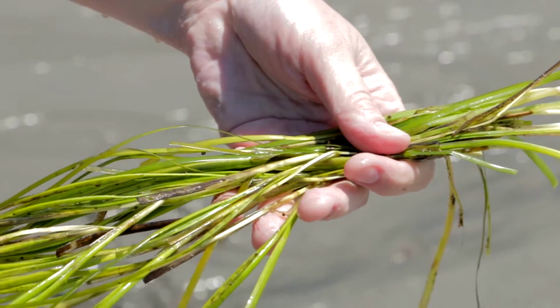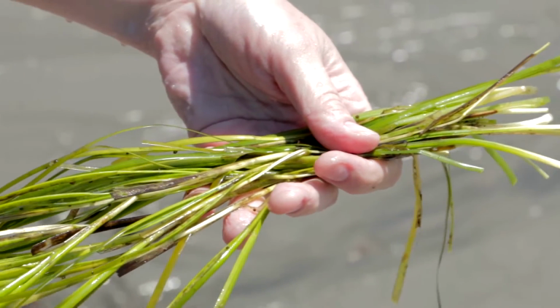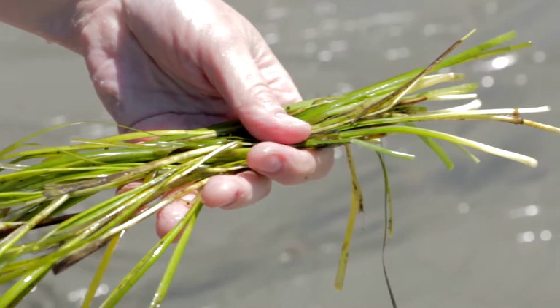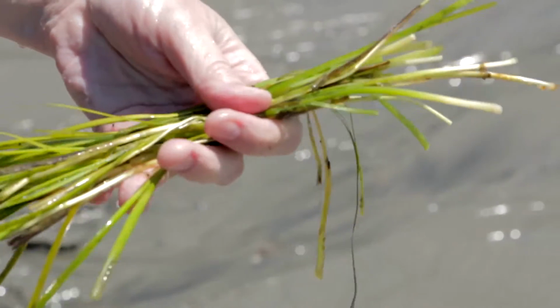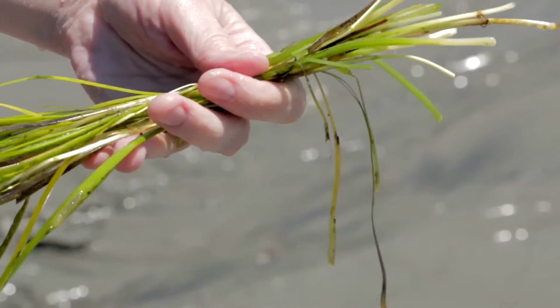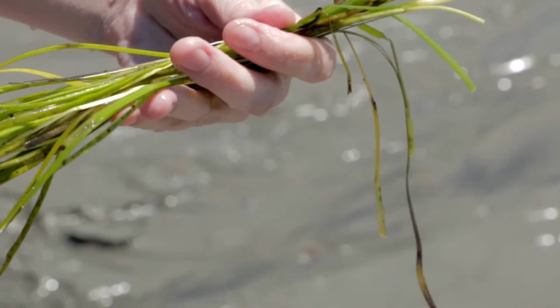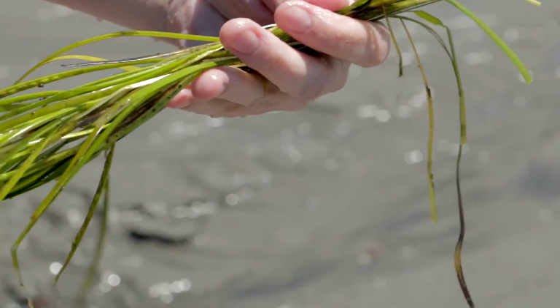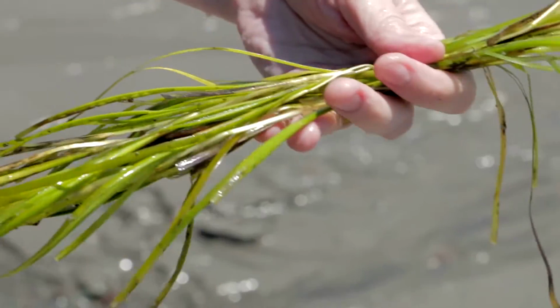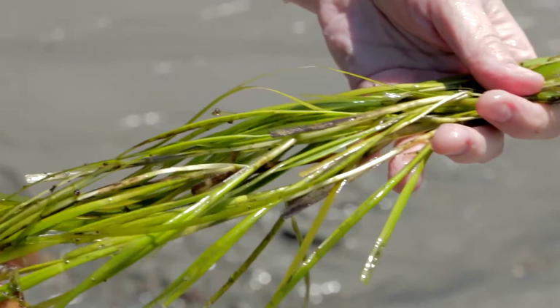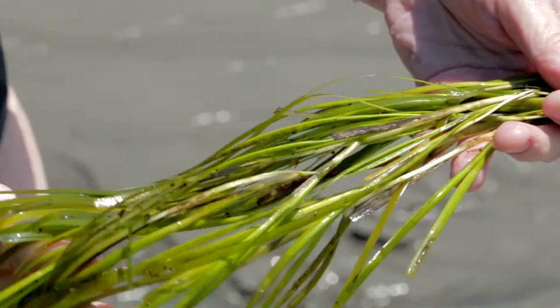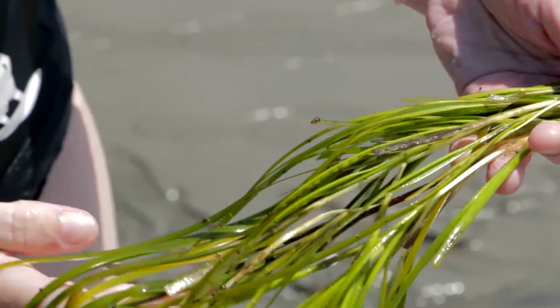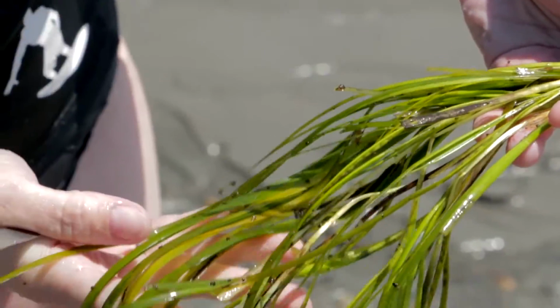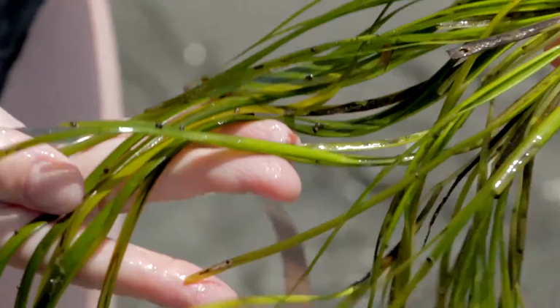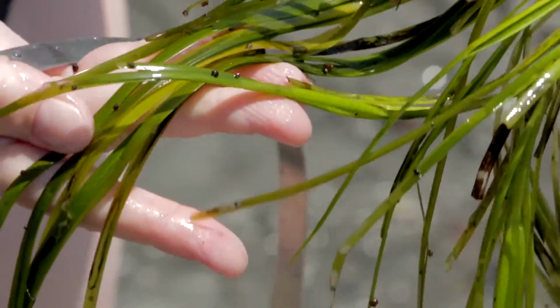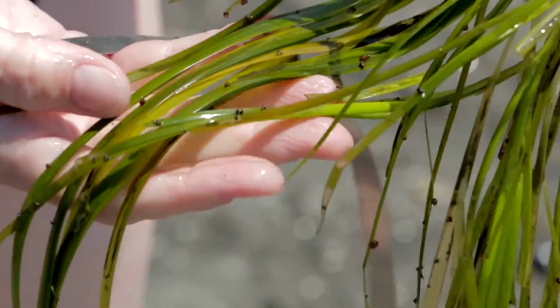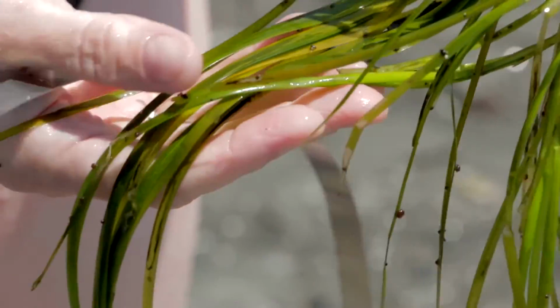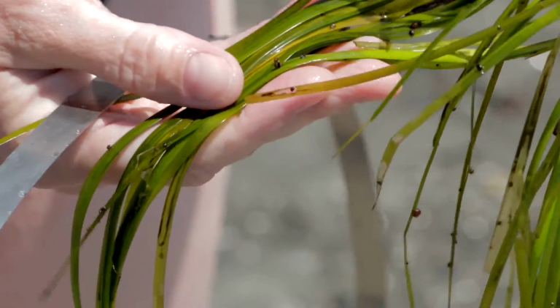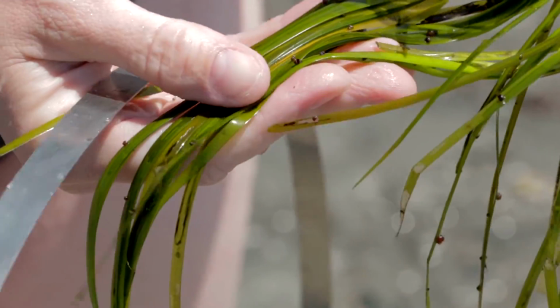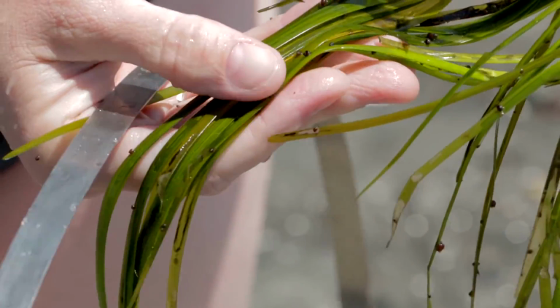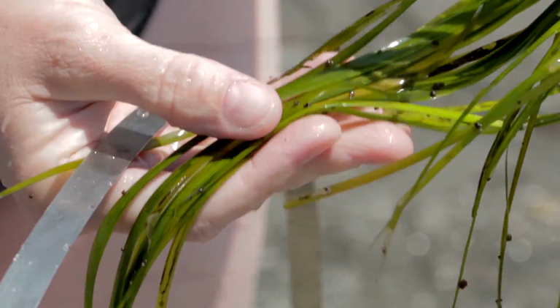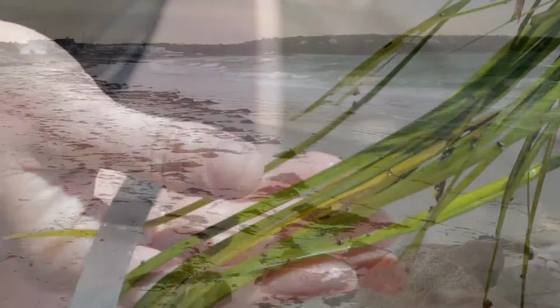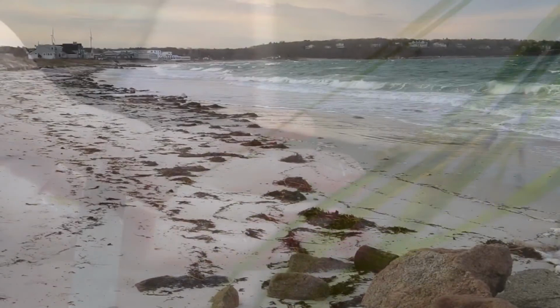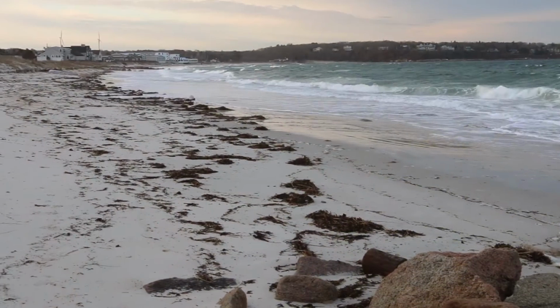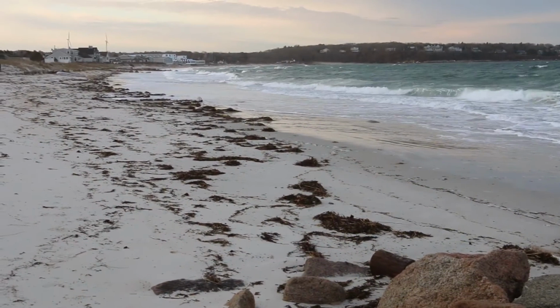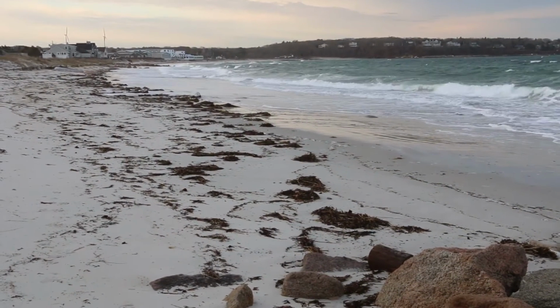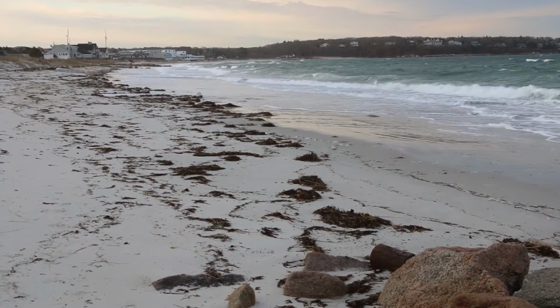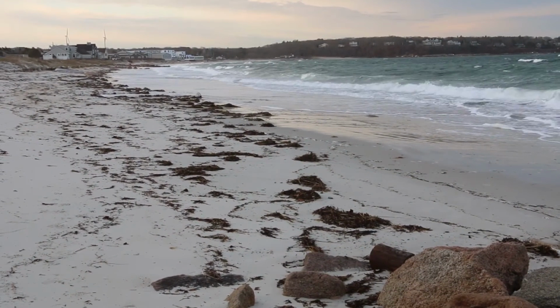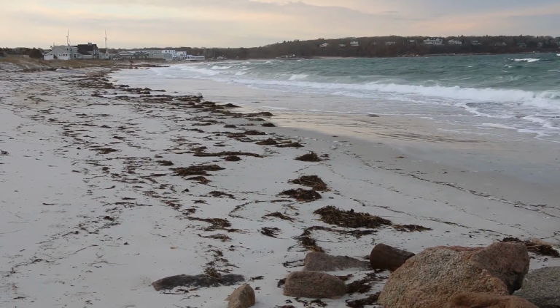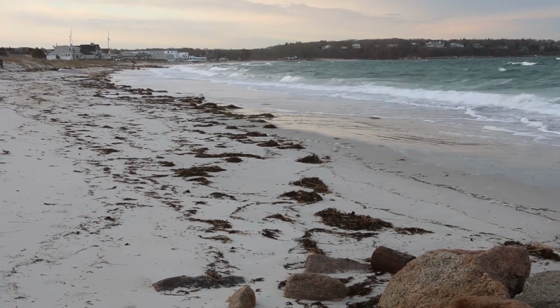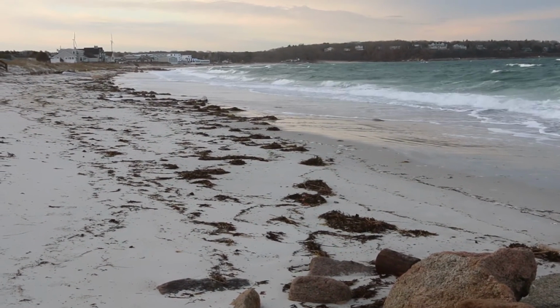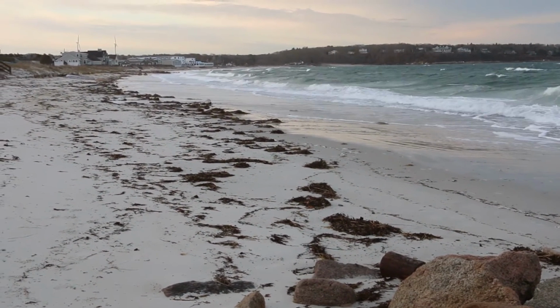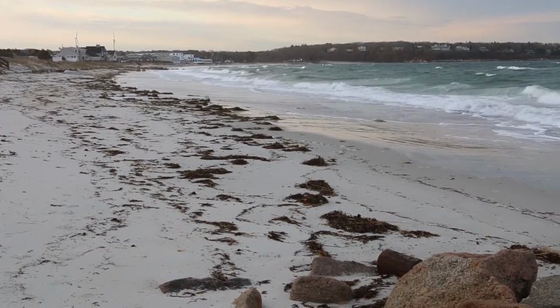These long blades may look like seaweed, but it is actually eelgrass, and it means that there is eelgrass growing in the water close by. There may even be eelgrass off the shore of your favorite beach.